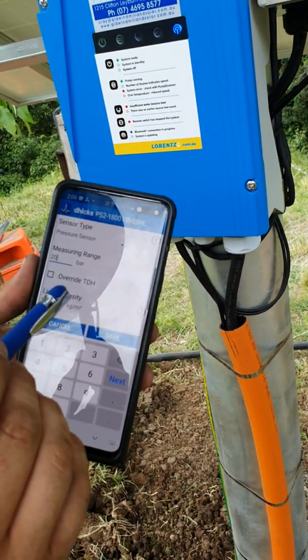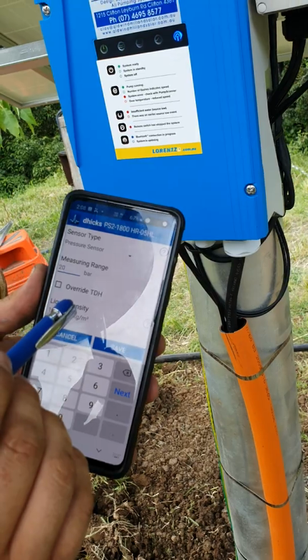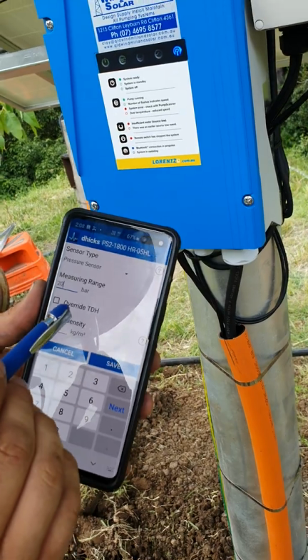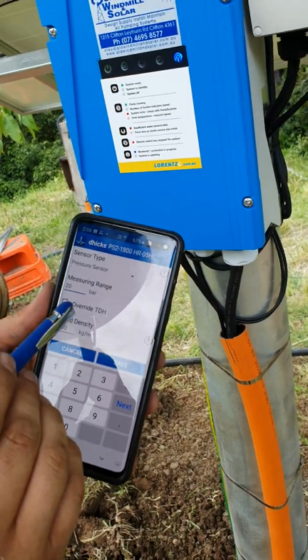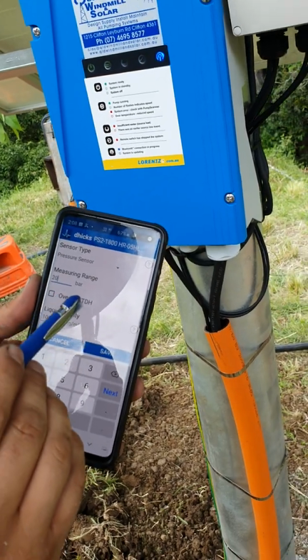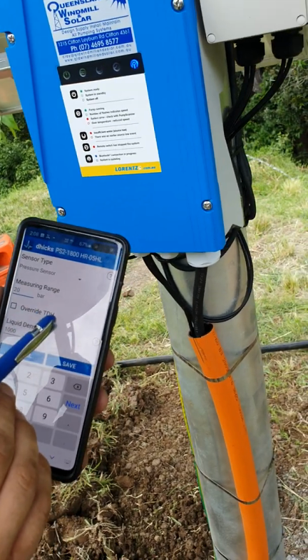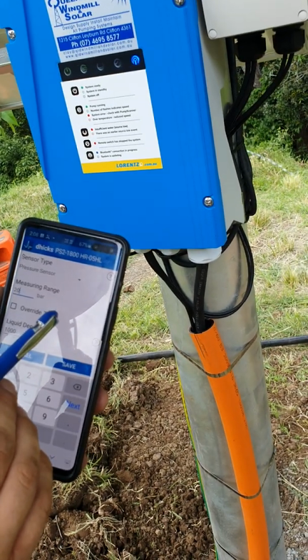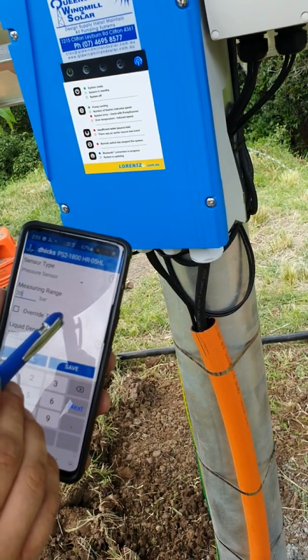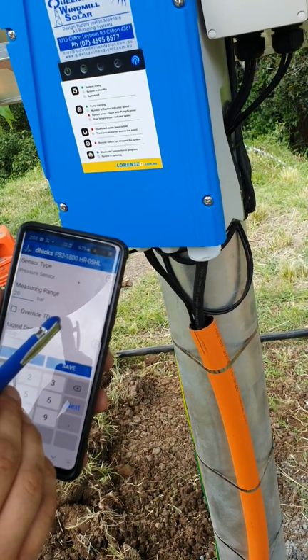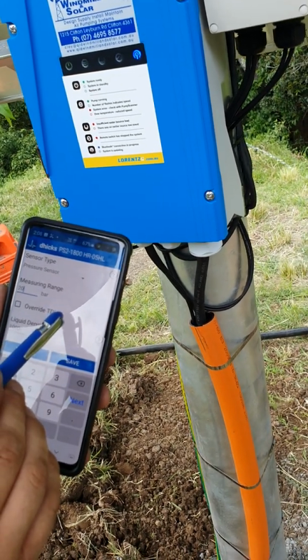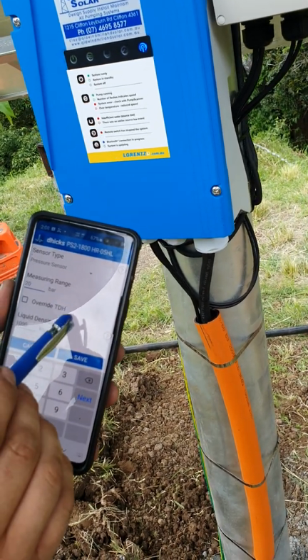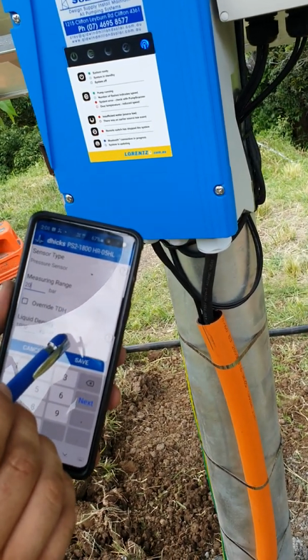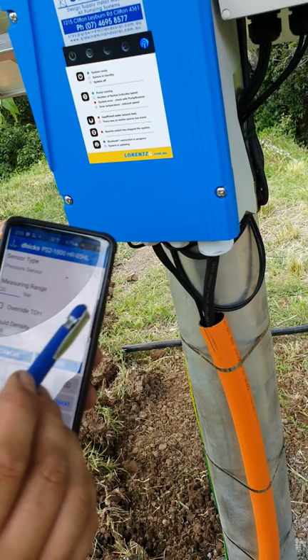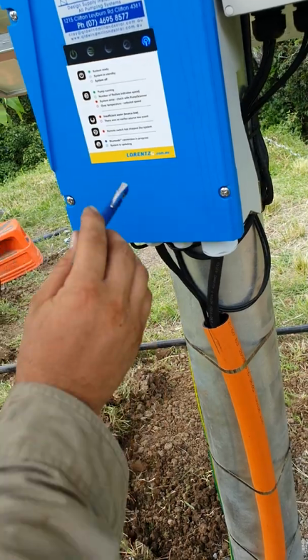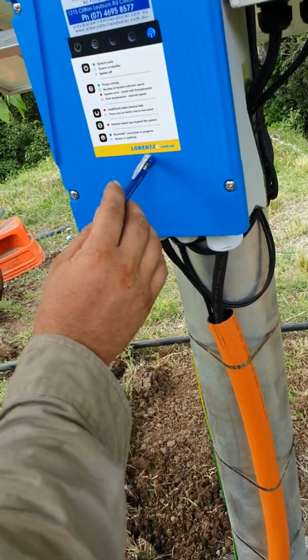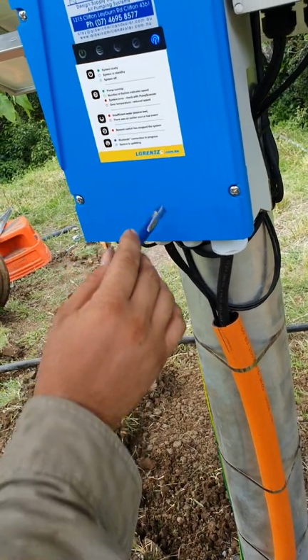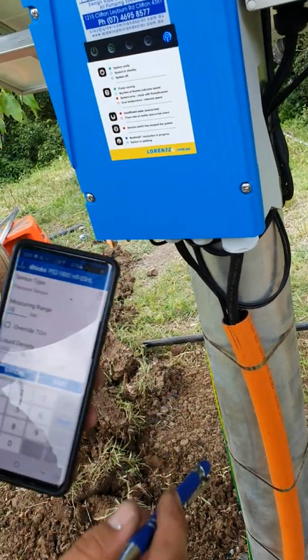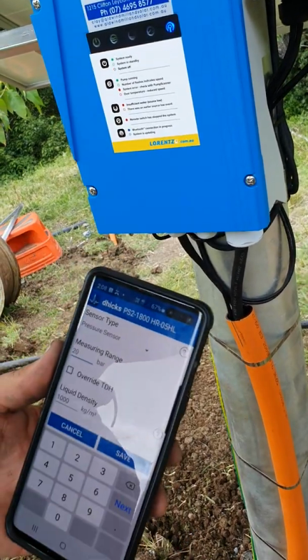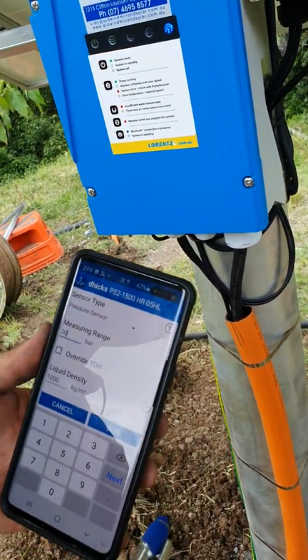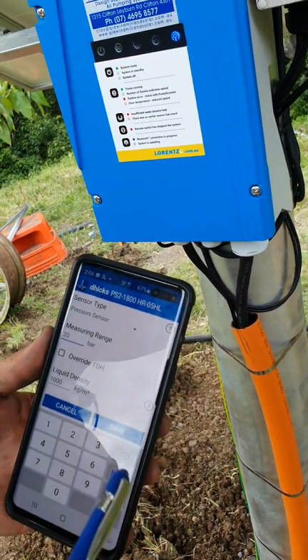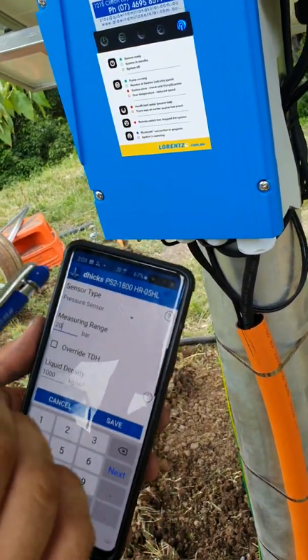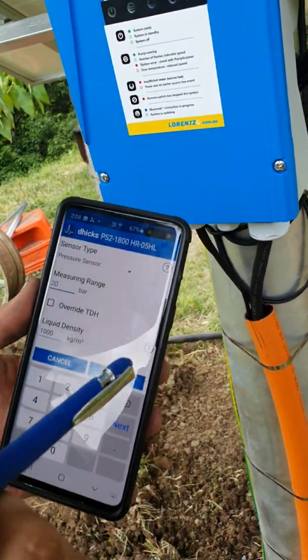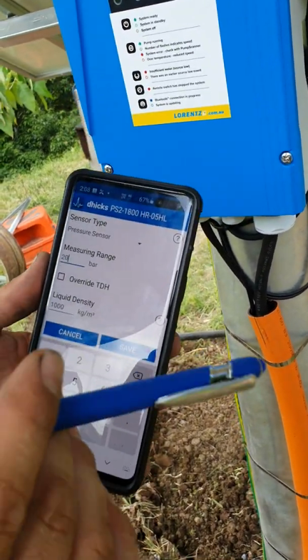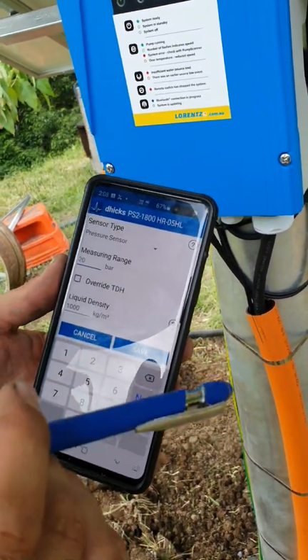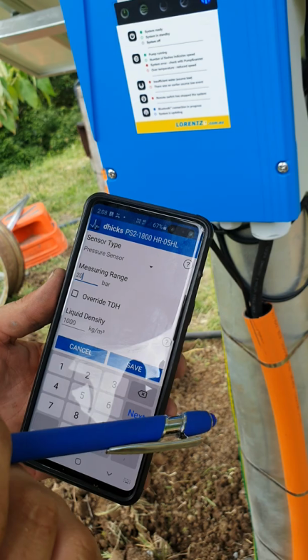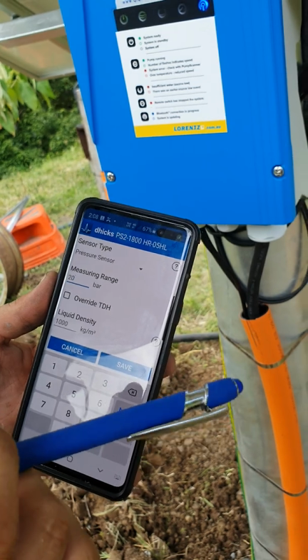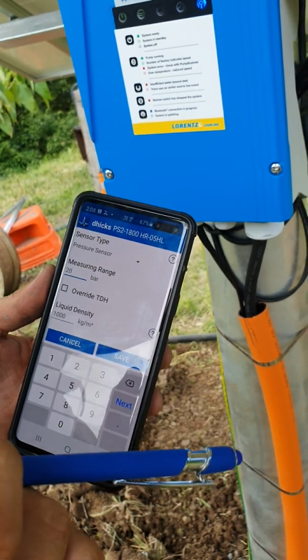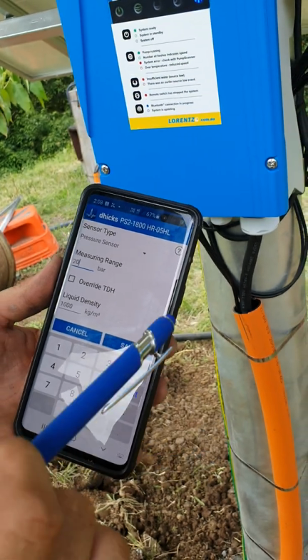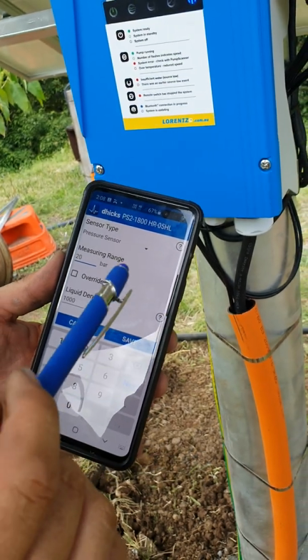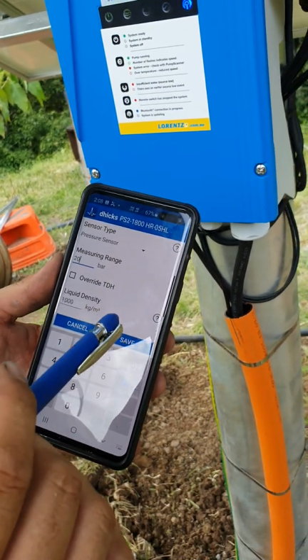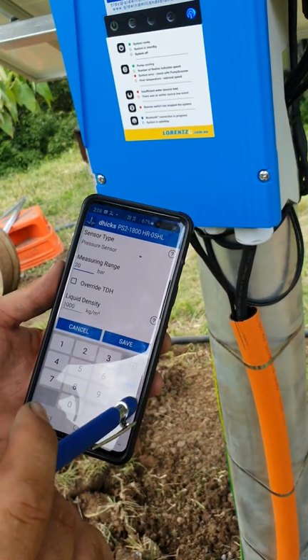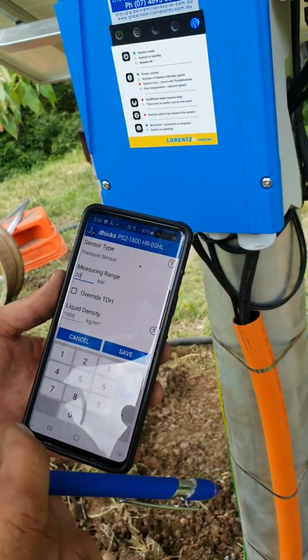With the pressure sensor, you hook it up to analog input 1 inside the controller. It goes into analog and they've got a positive and negative — yes, red and white. Red is positive, white is common.